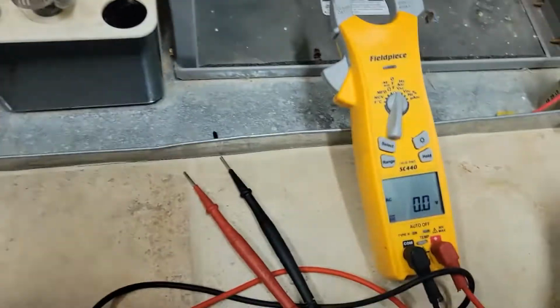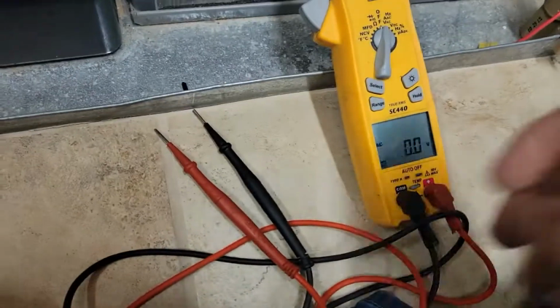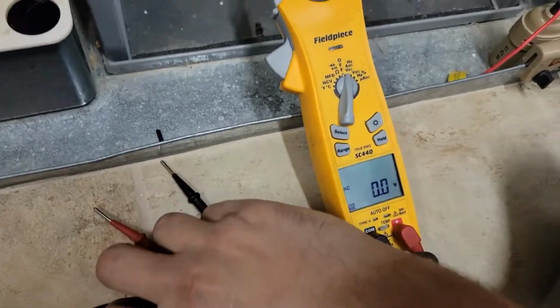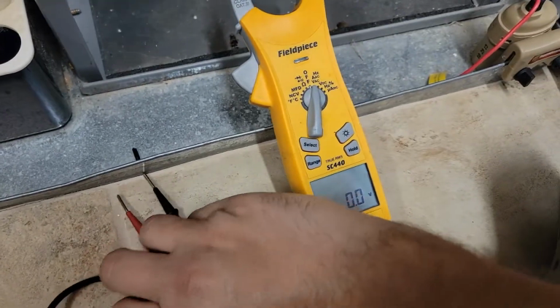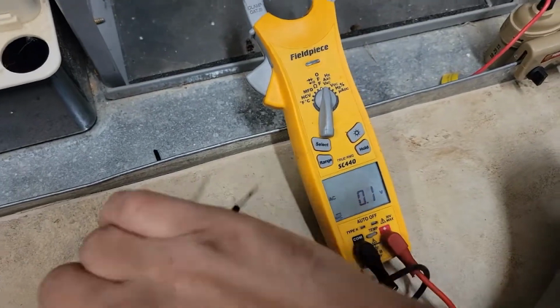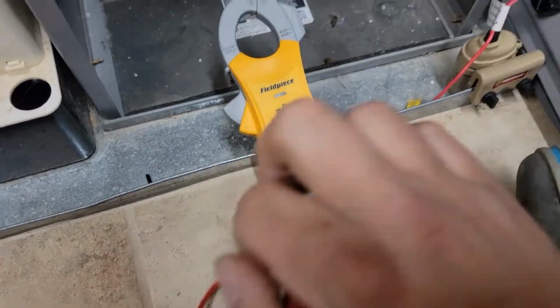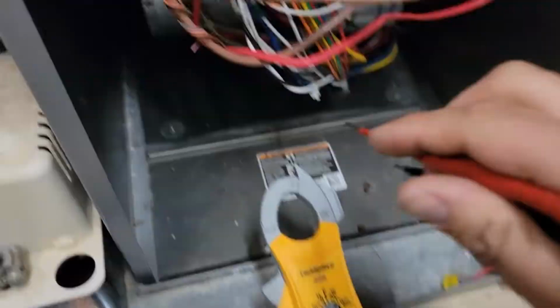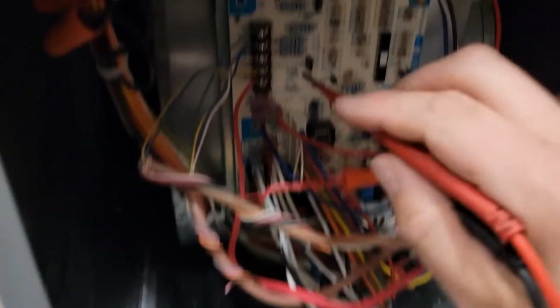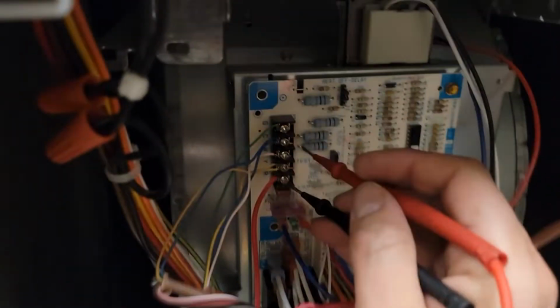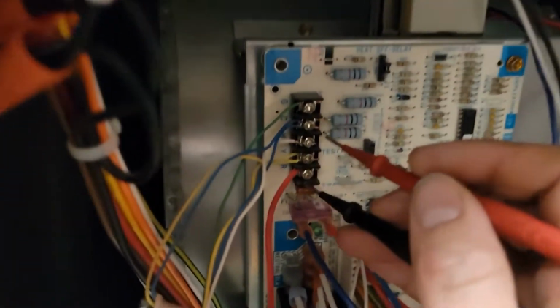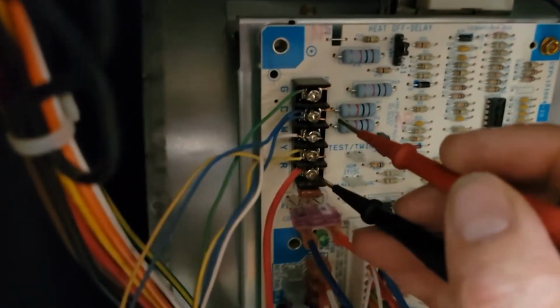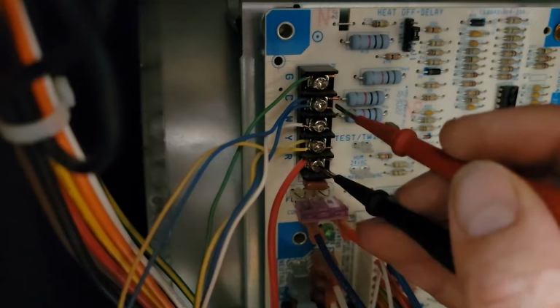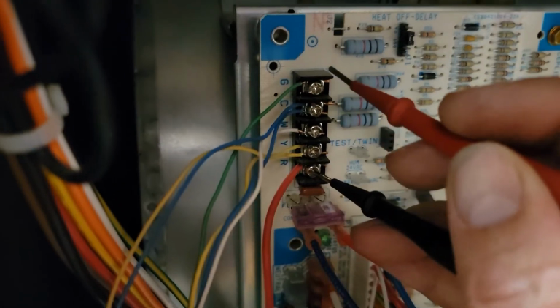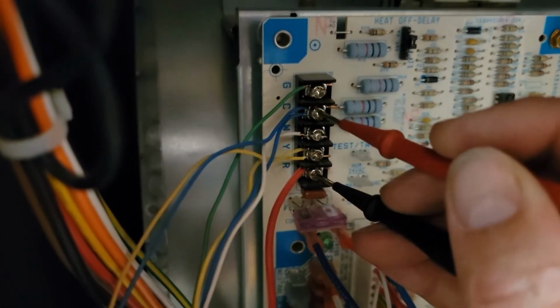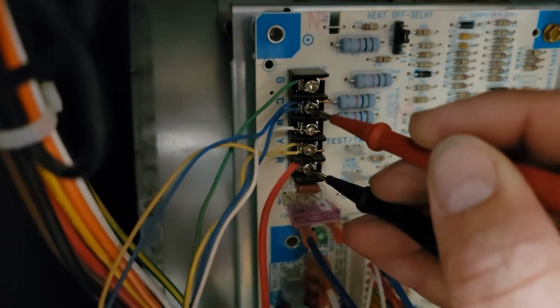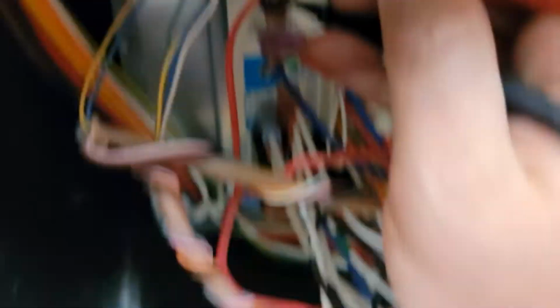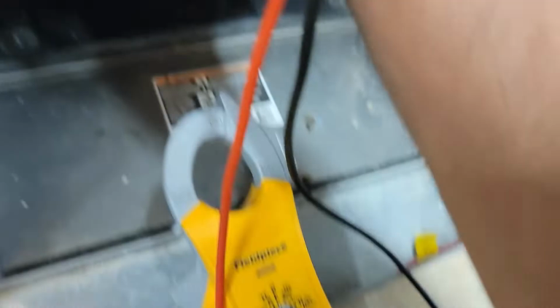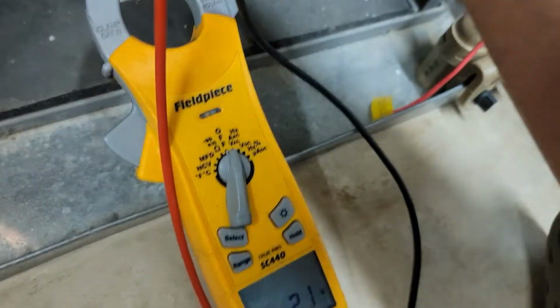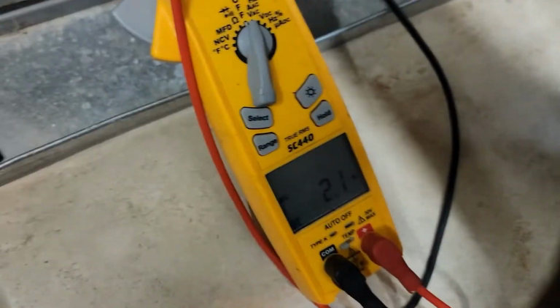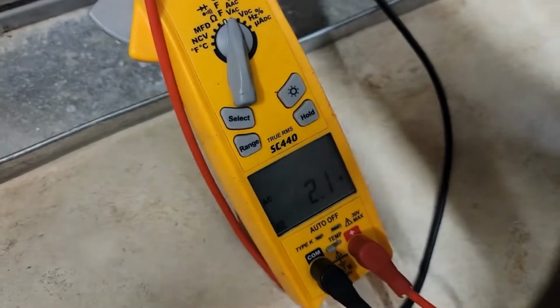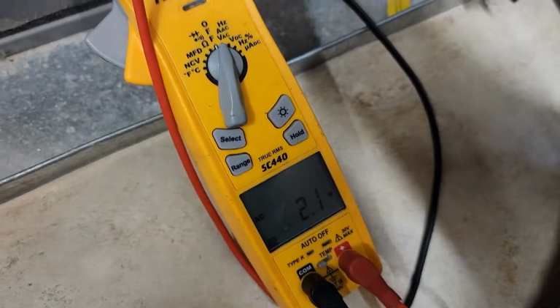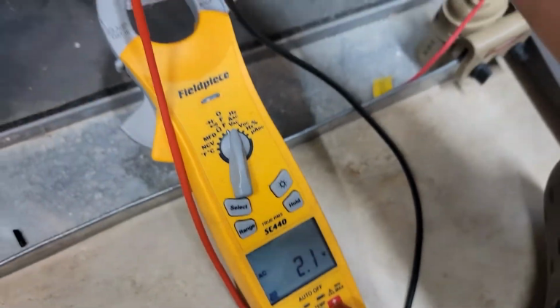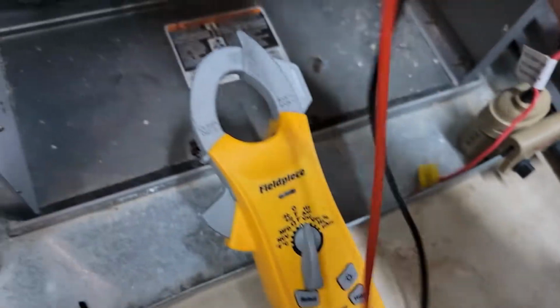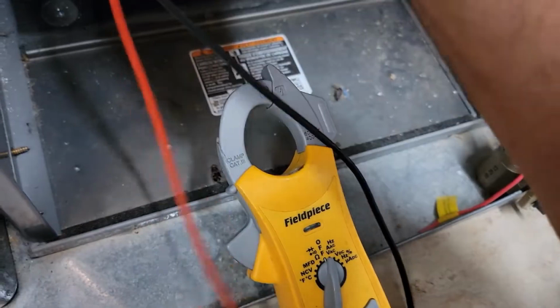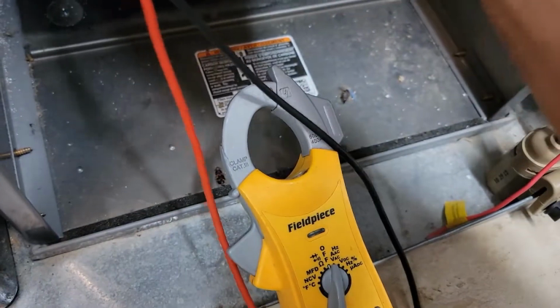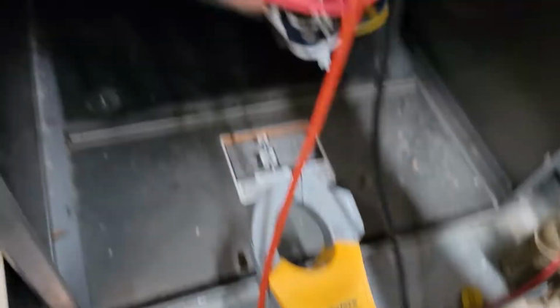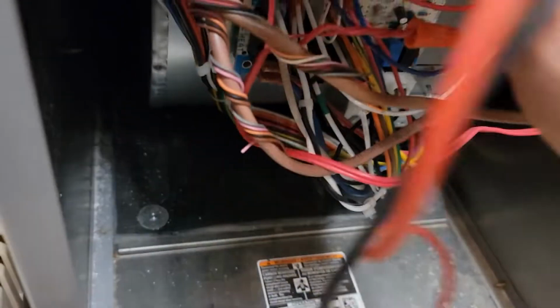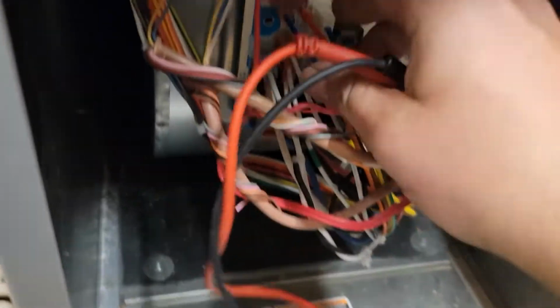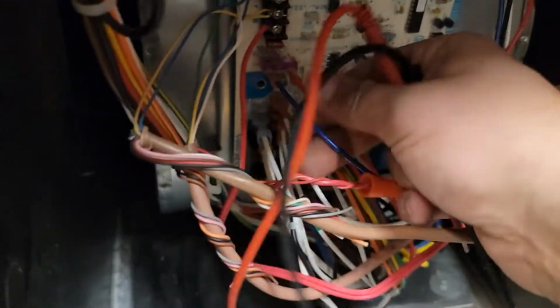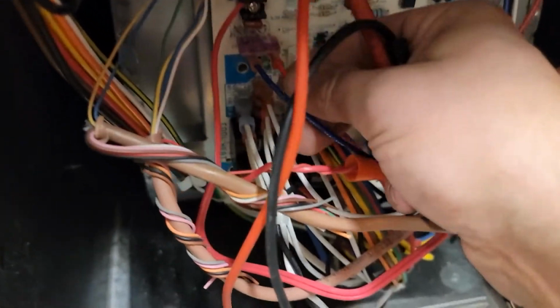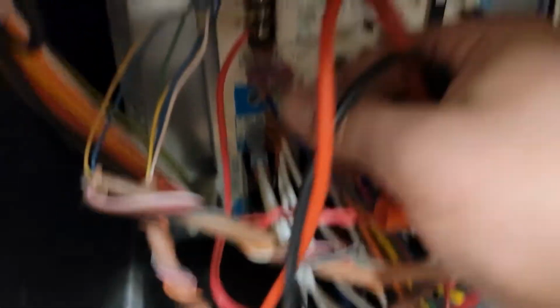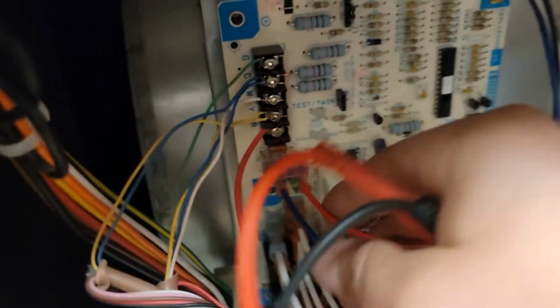Let's take our meter and check the voltage. From R to C, we should have 24 volts. We have 2 volts, so we should have 24 volts coming from our transformer.